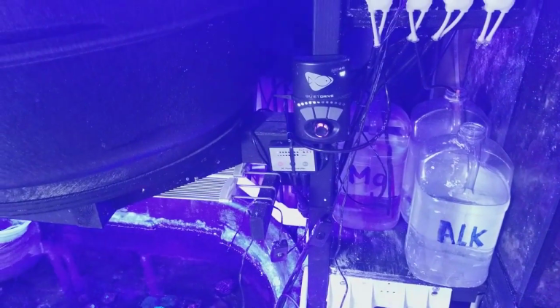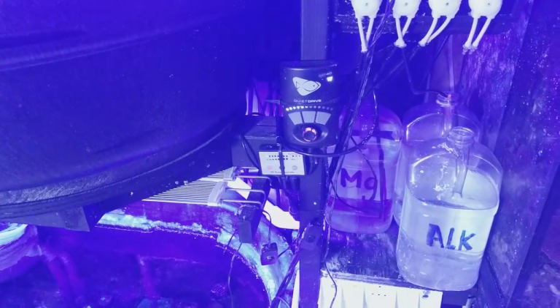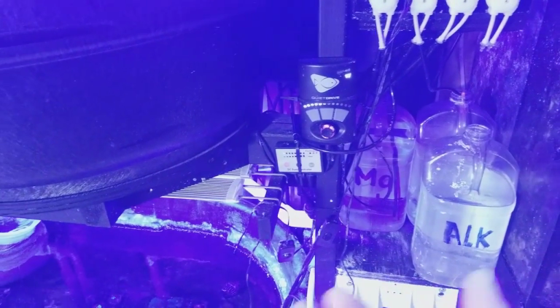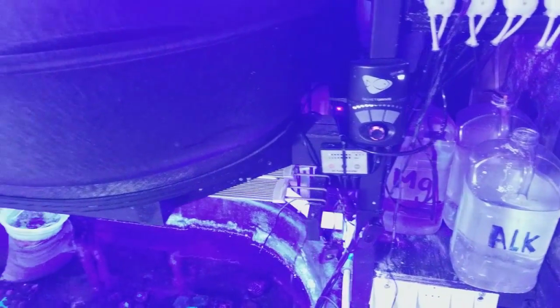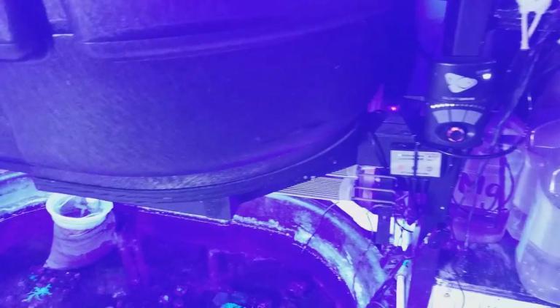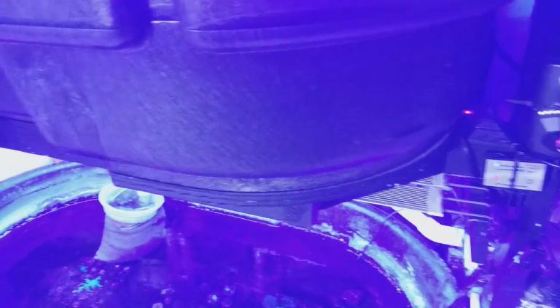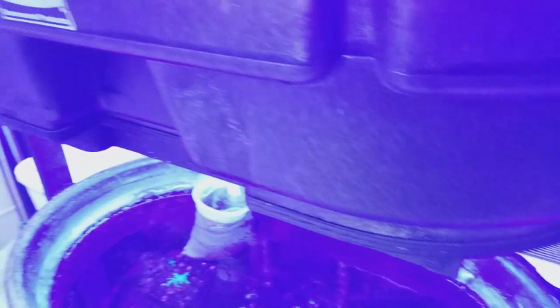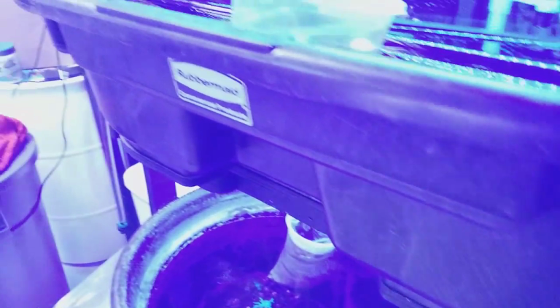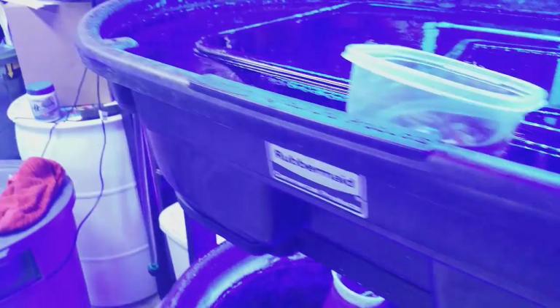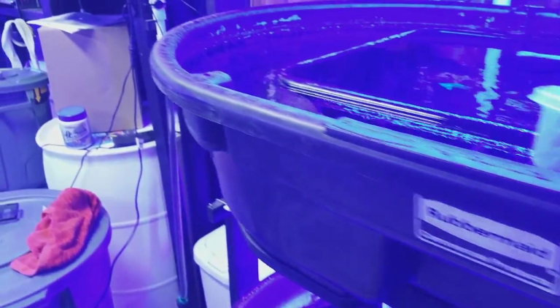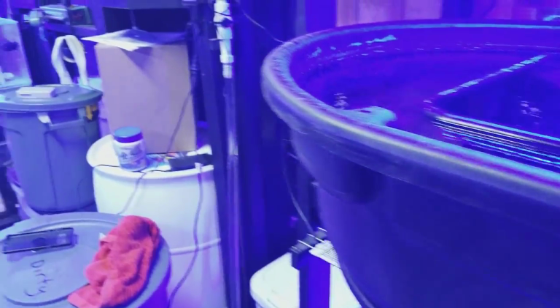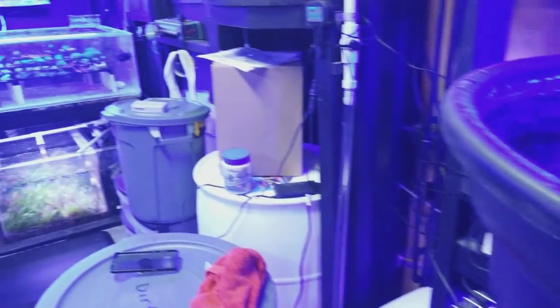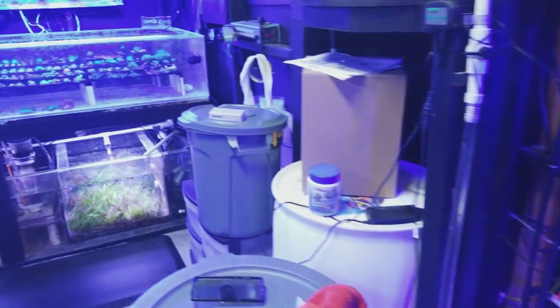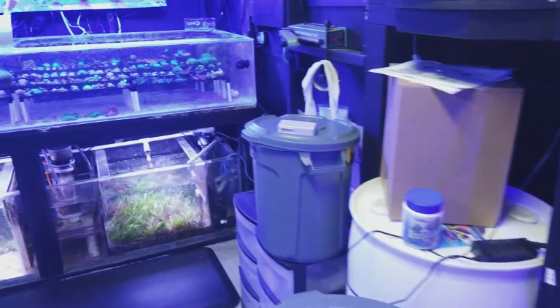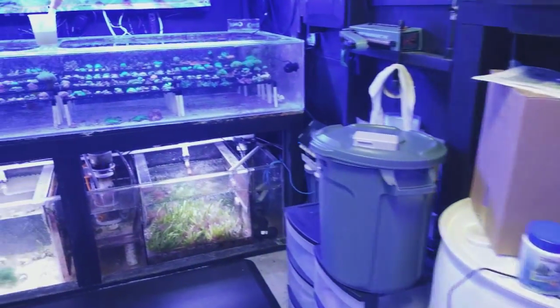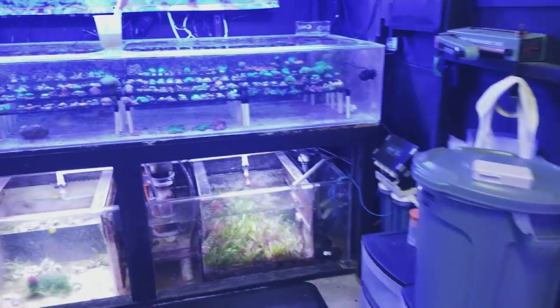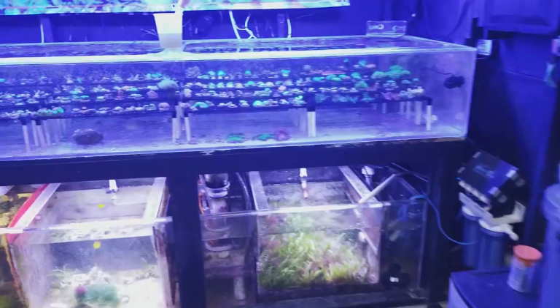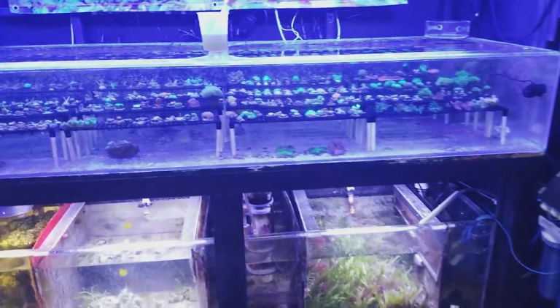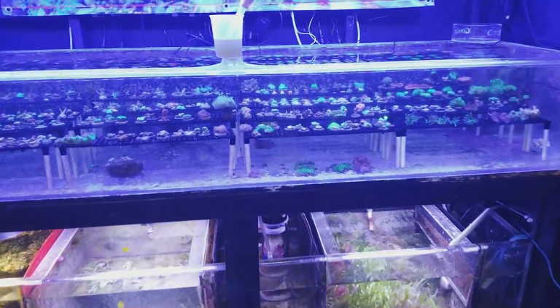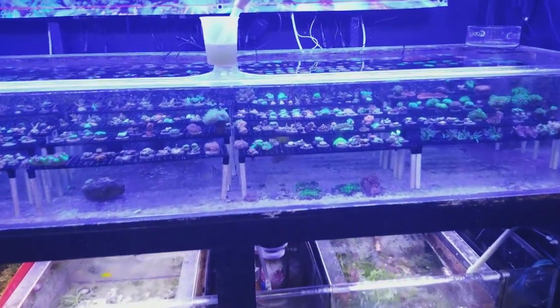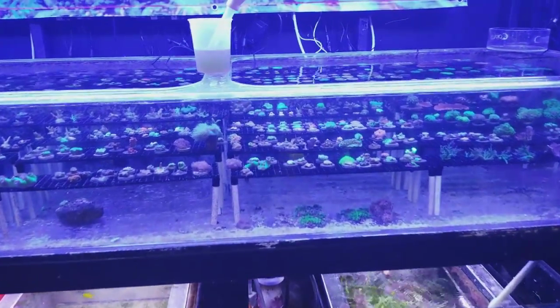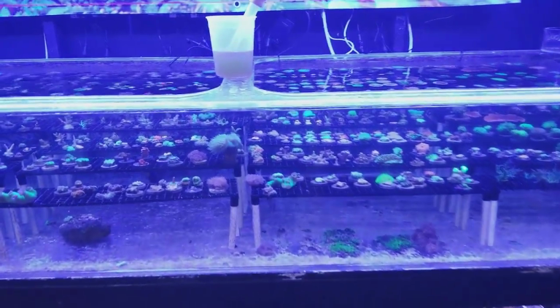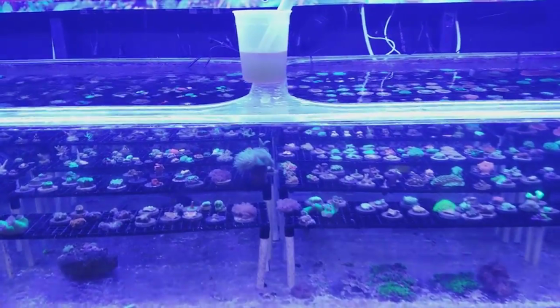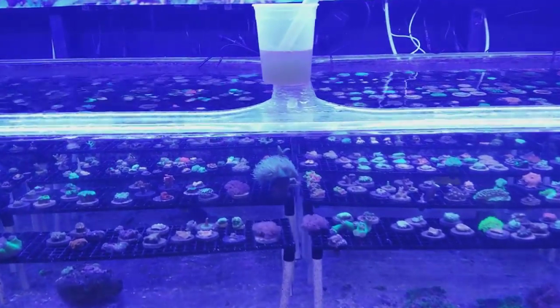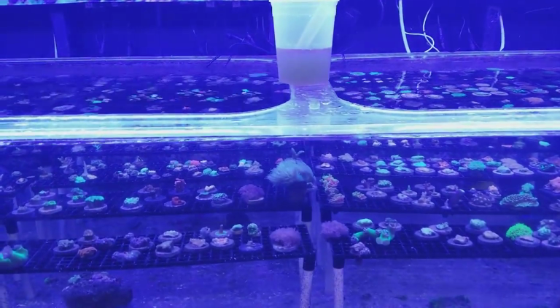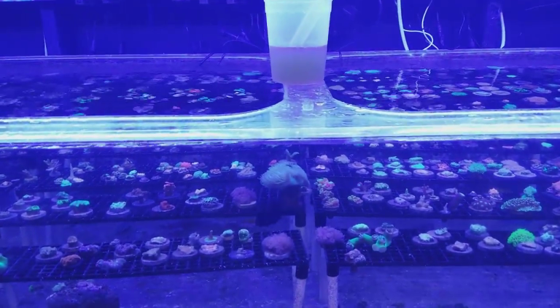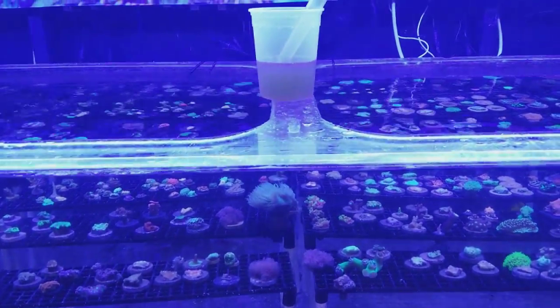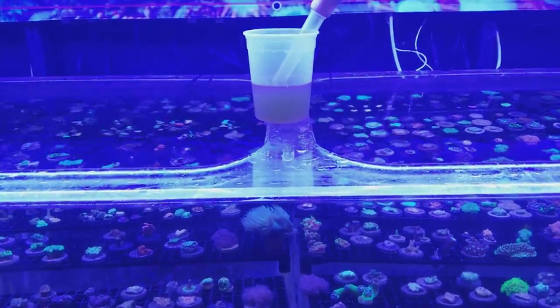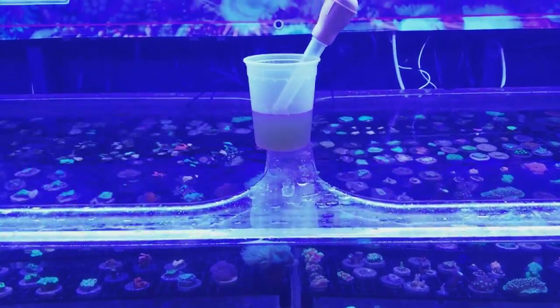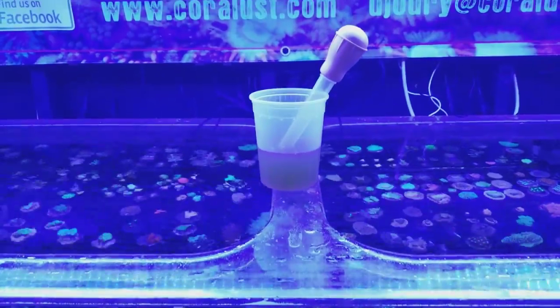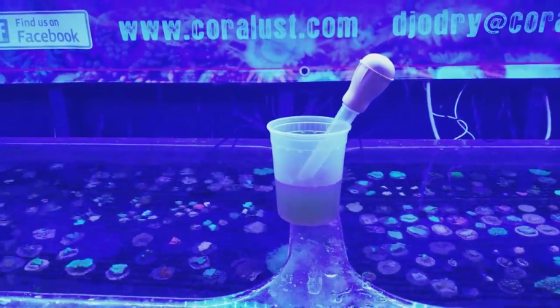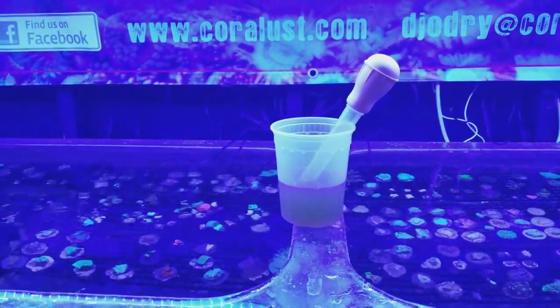If you just throw in a super colony of acros all of a sudden, you better start dosing calcium because you've got a Monti that's sucking it up. But anyway, there you guys go — thanks again, happy reefing as always, until next time!